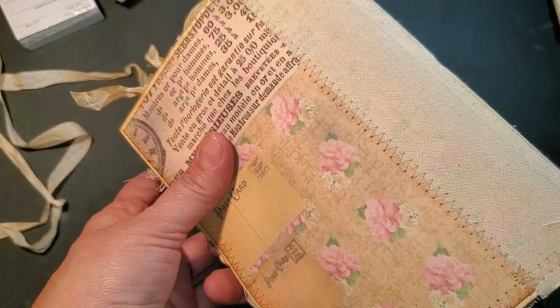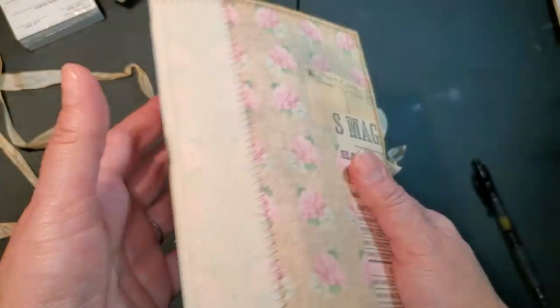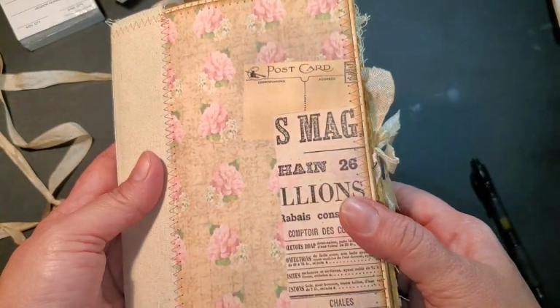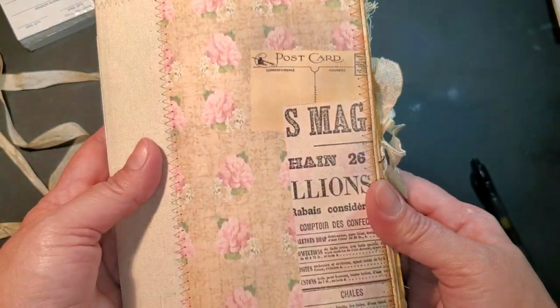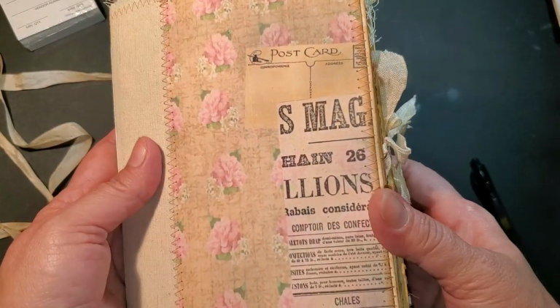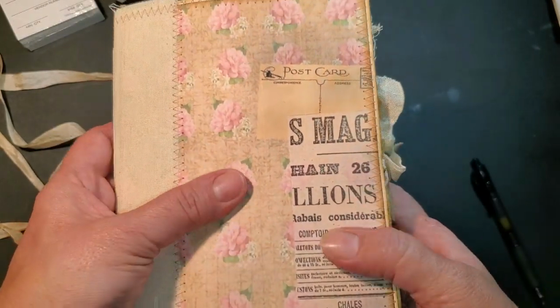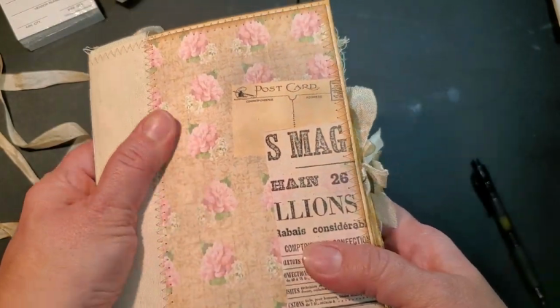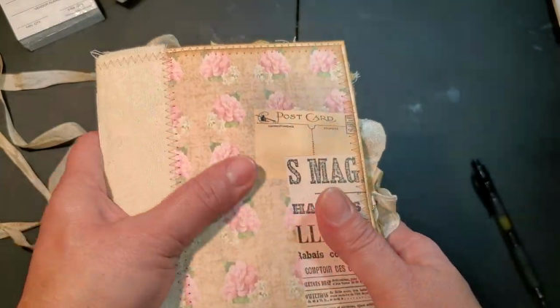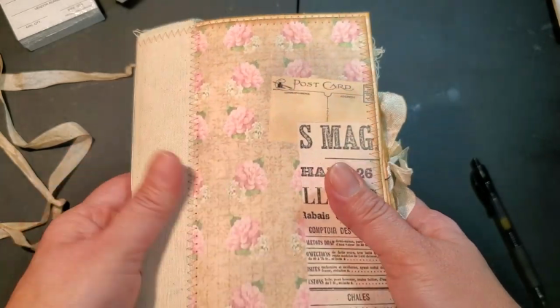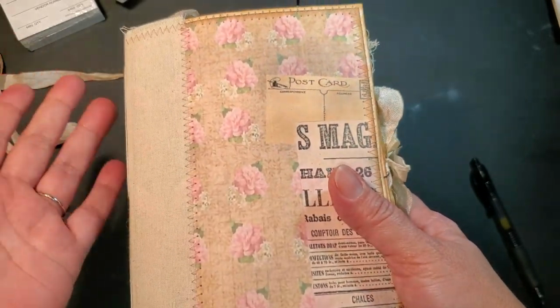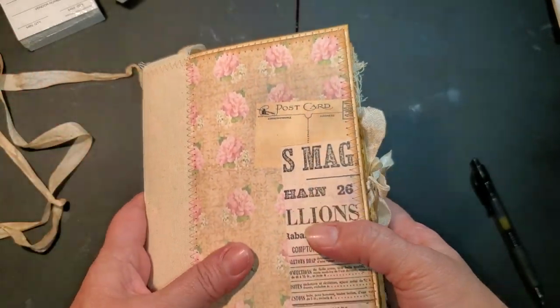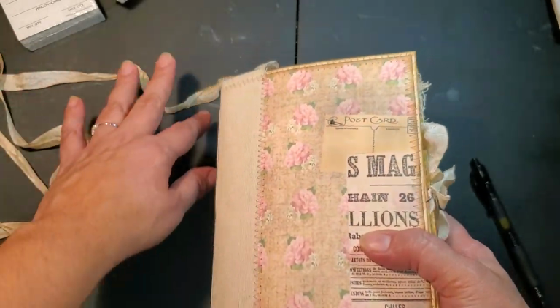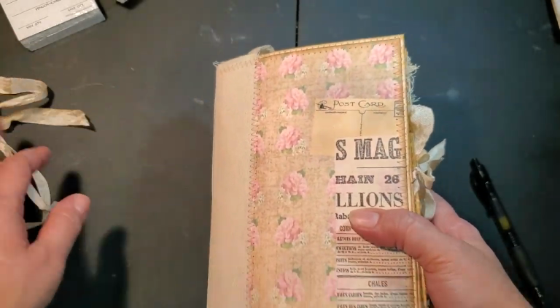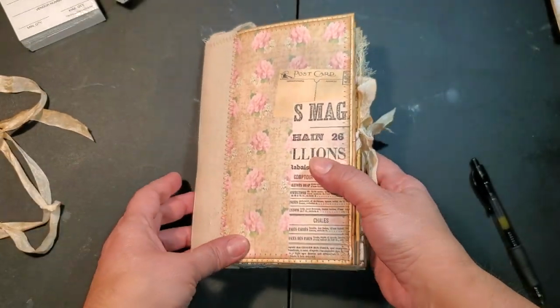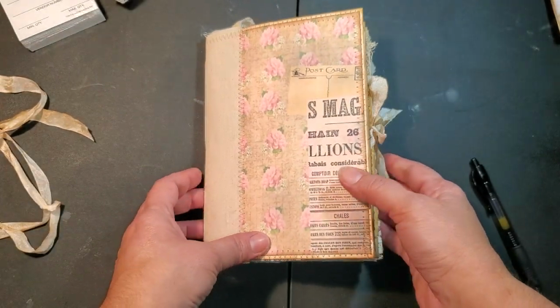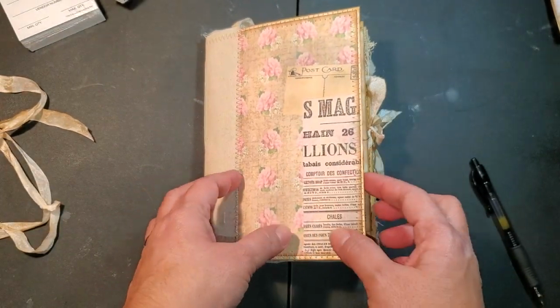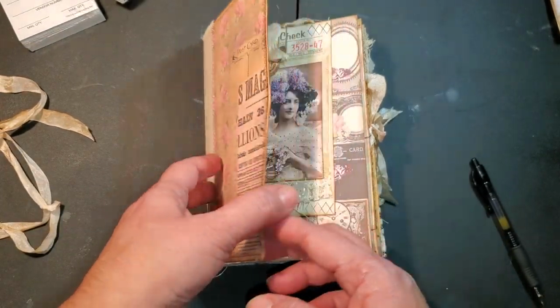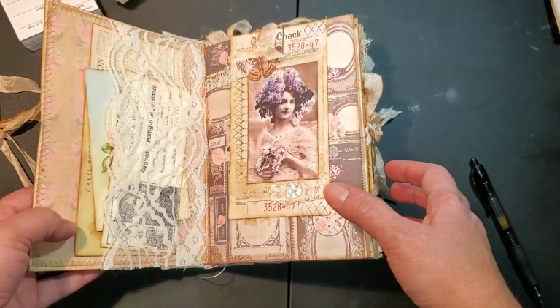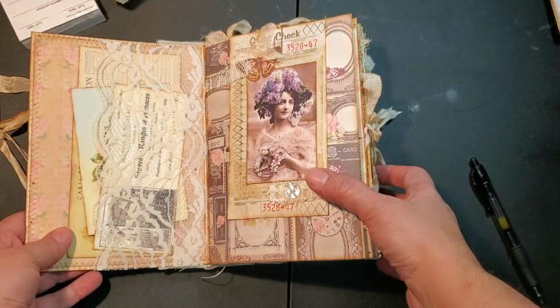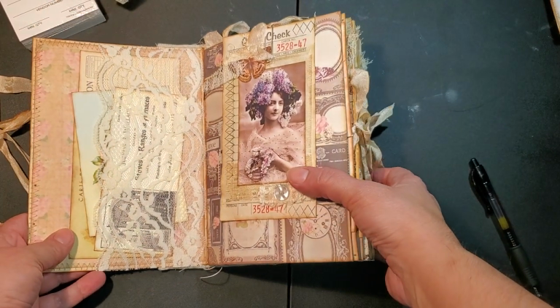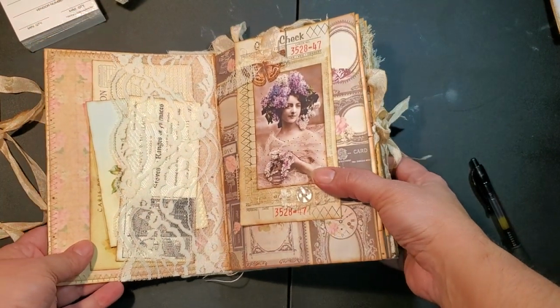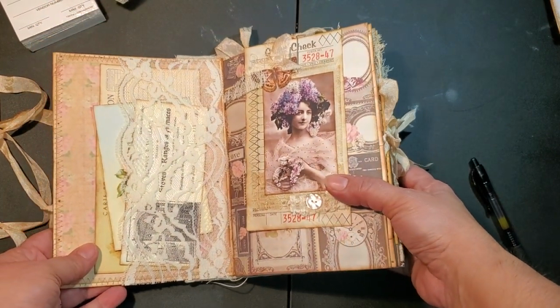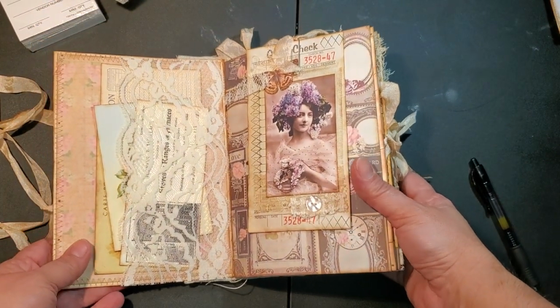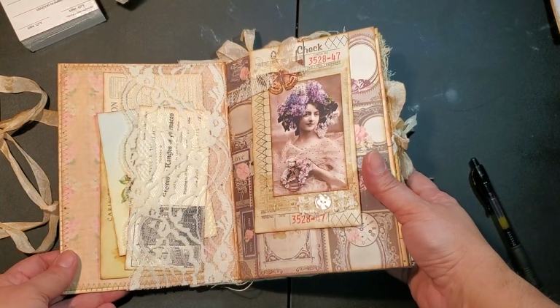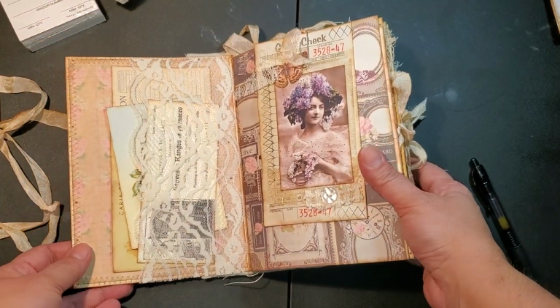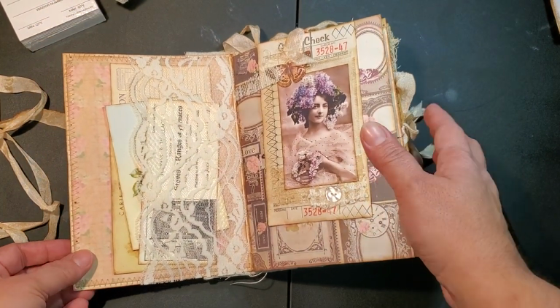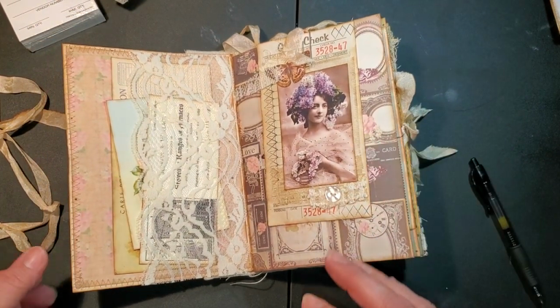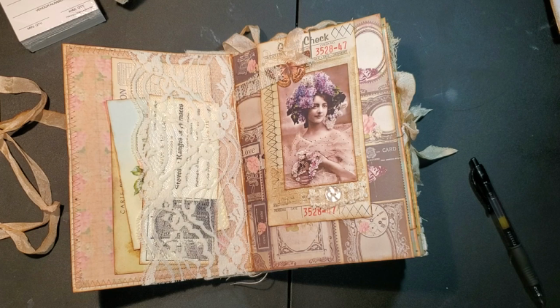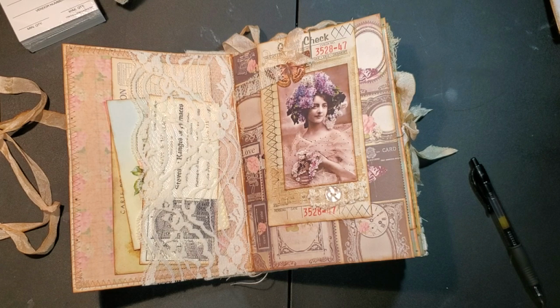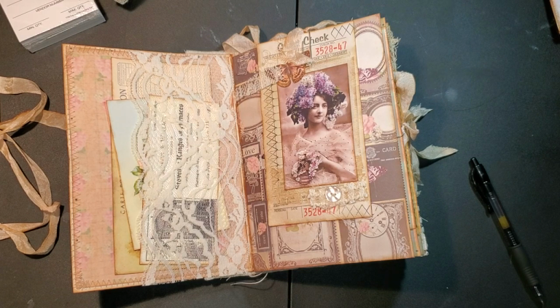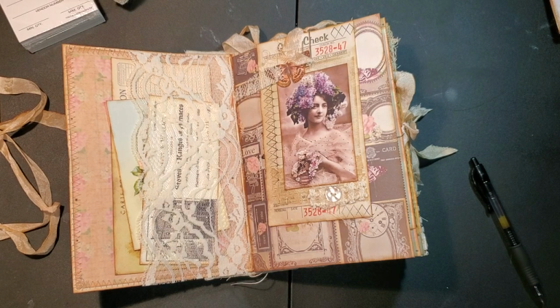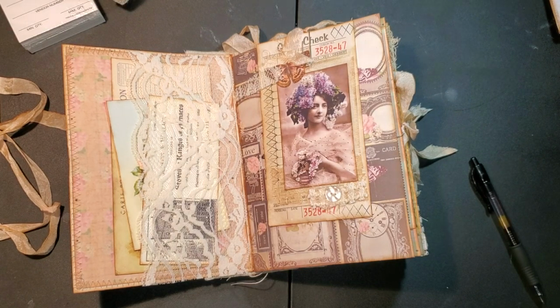I was tempted to want to keep it, I'm not going to lie - I just love the feel. But anyways, let's get going. Enough talking, Patty. So here, it's a one signature journal.